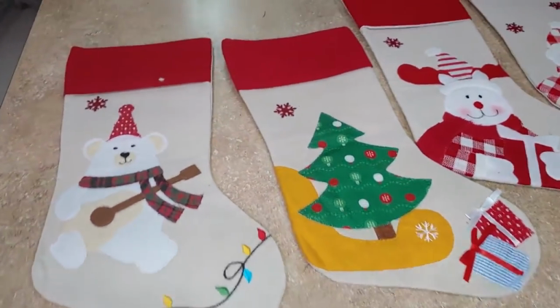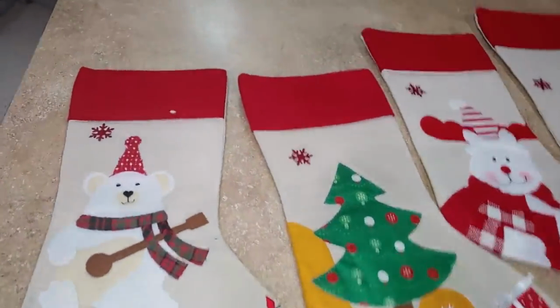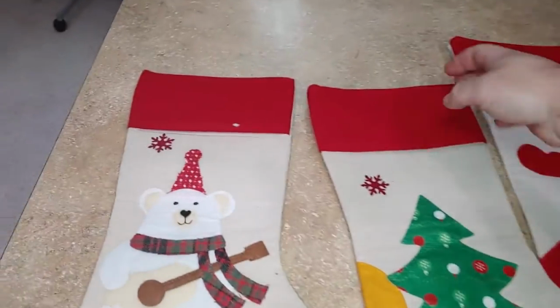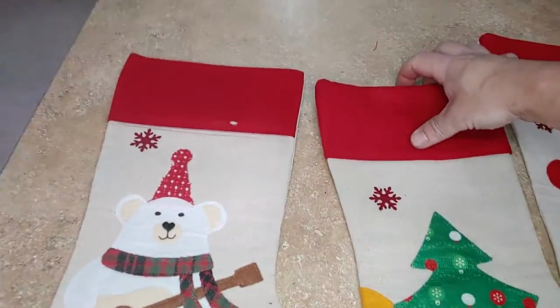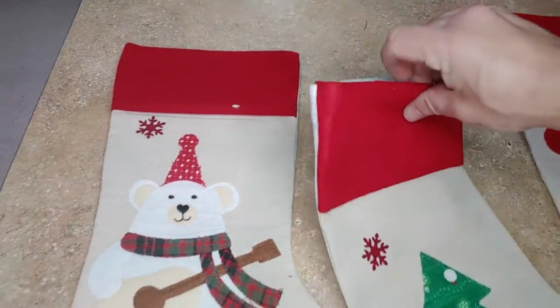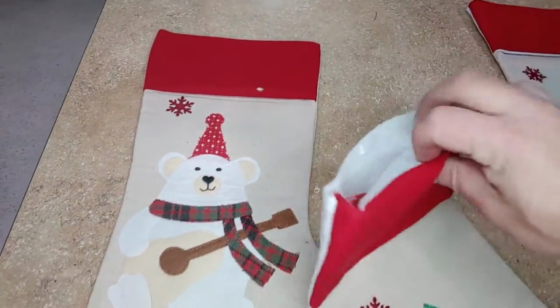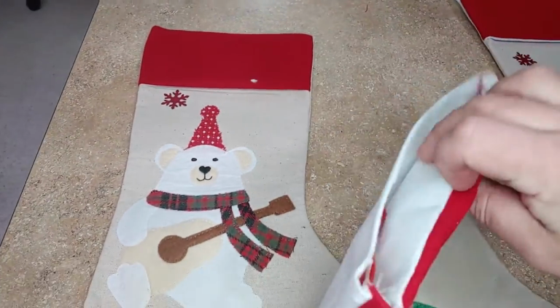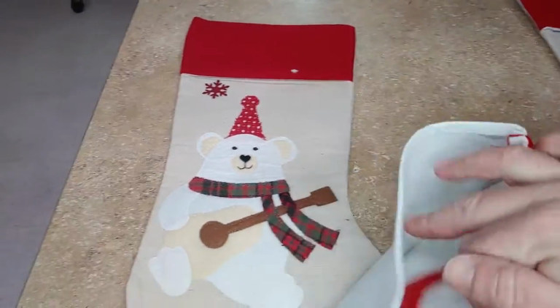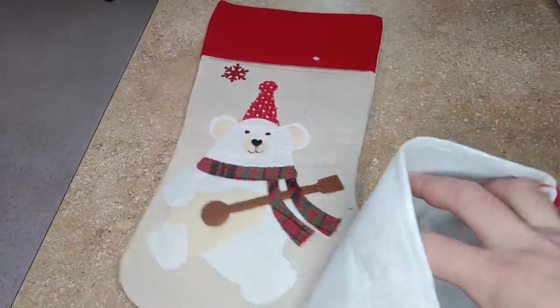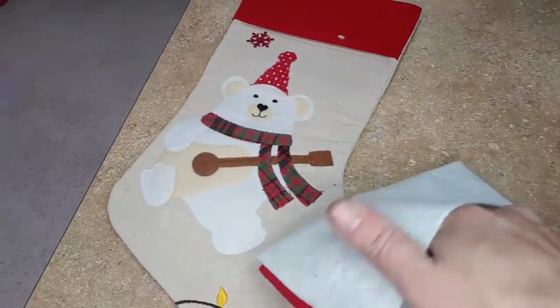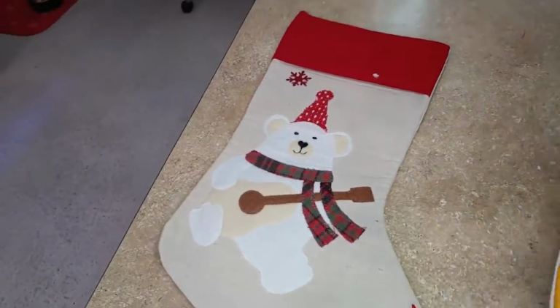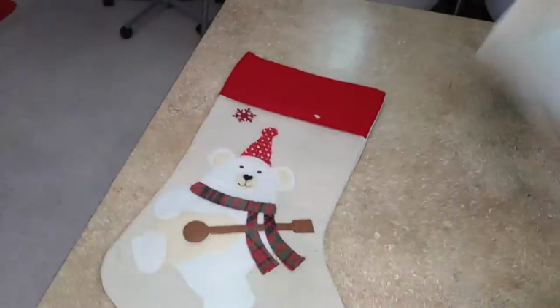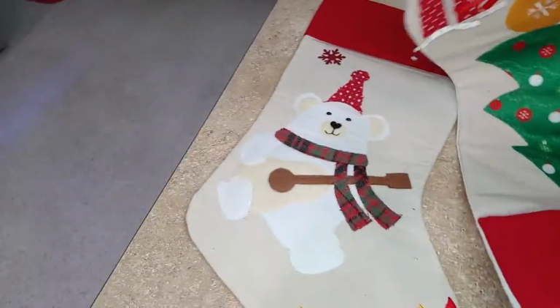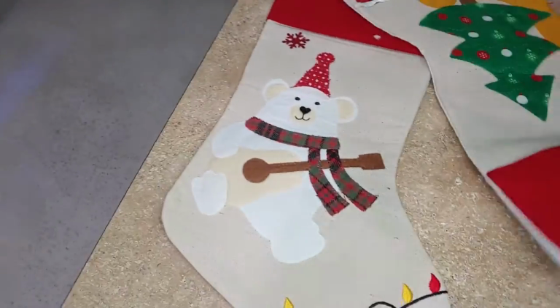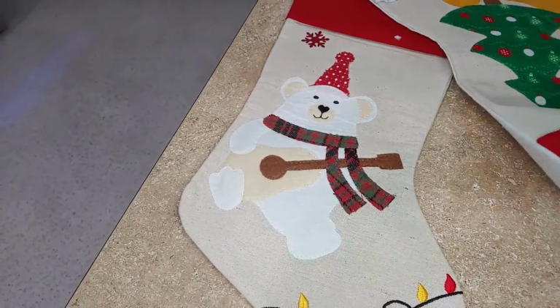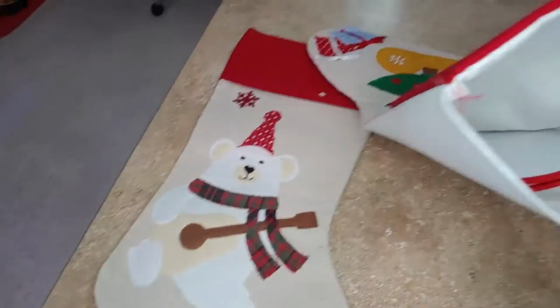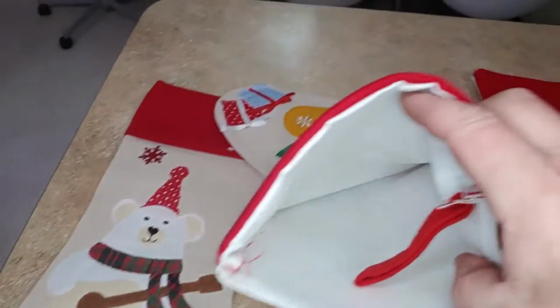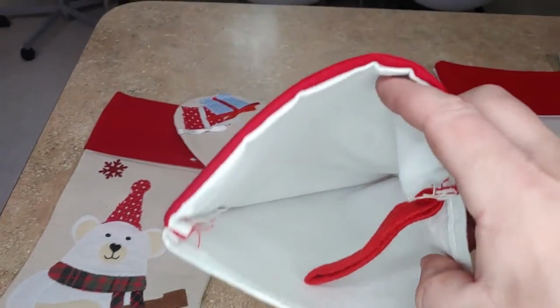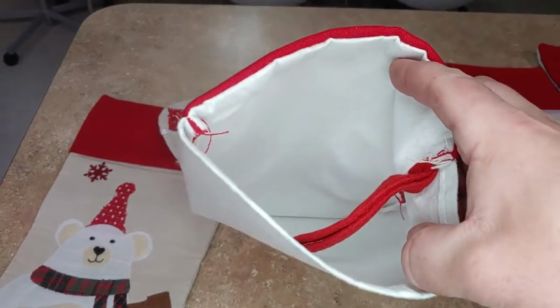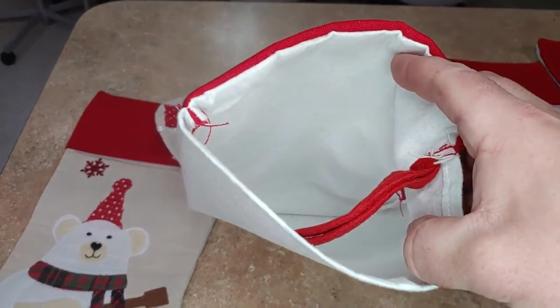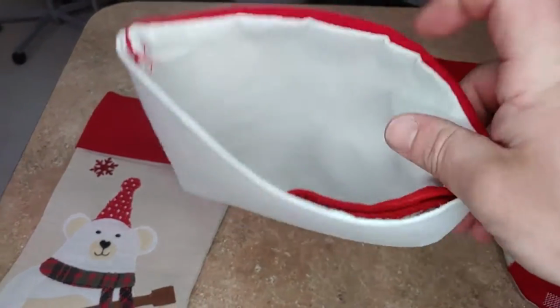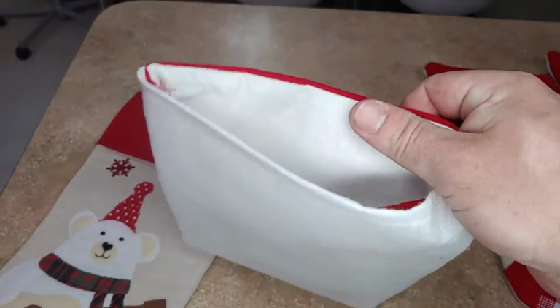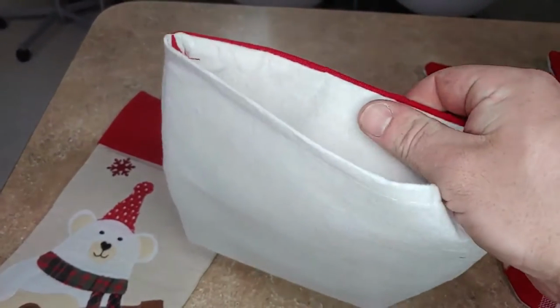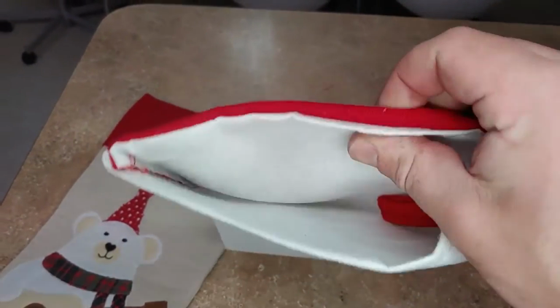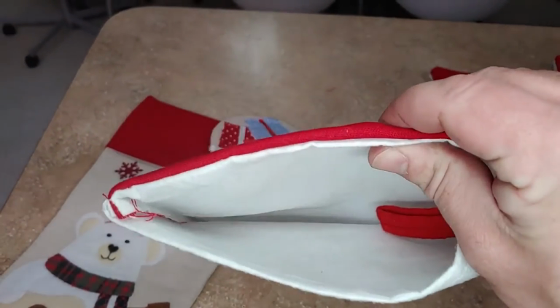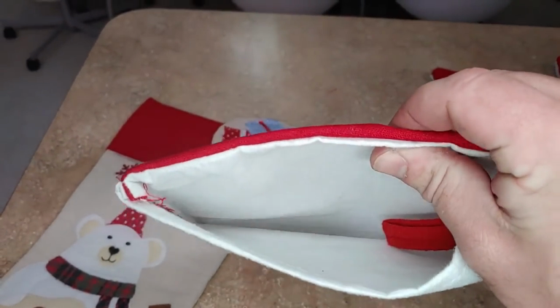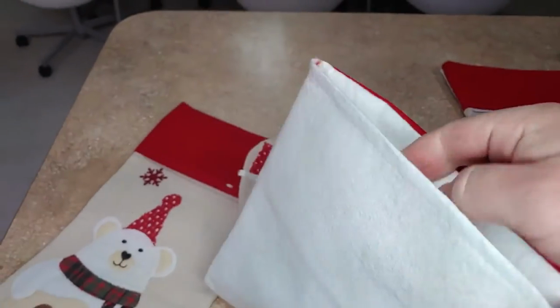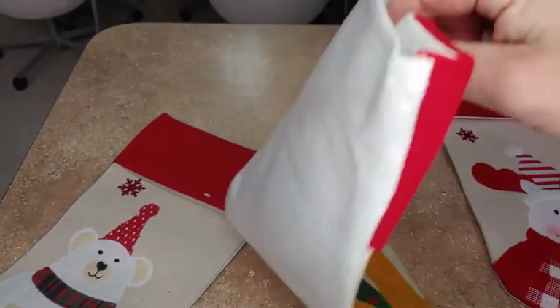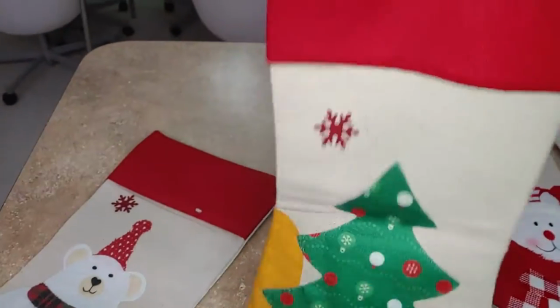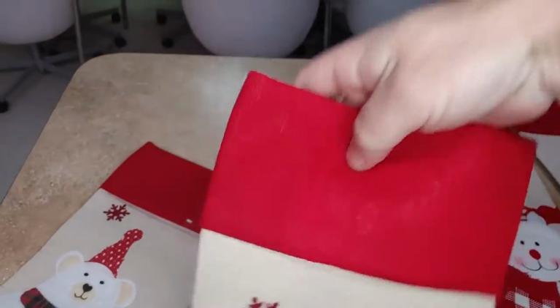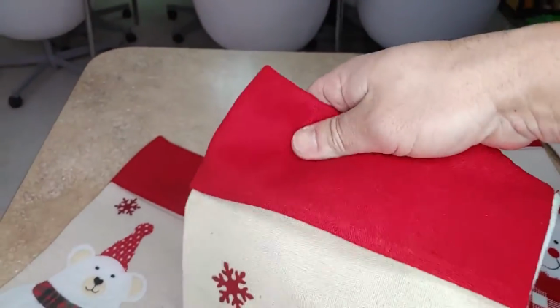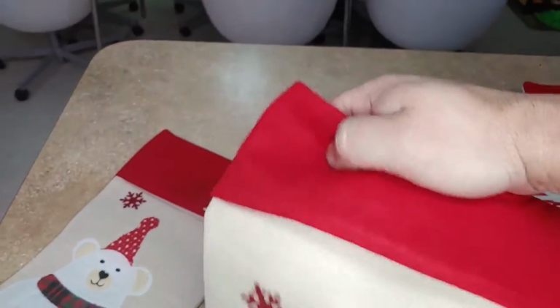I'll show you the inside — hang on, let's flip it over here so you can see on the inside. They're pretty nice, nice quality, and the front is a nice double layer.